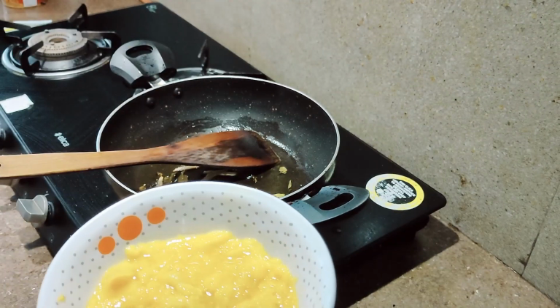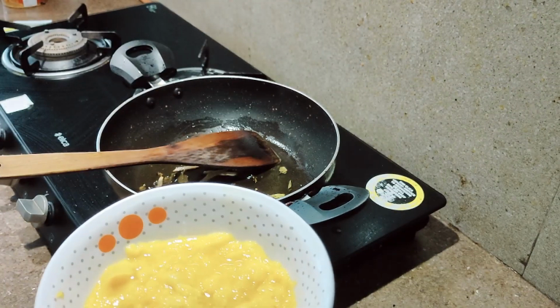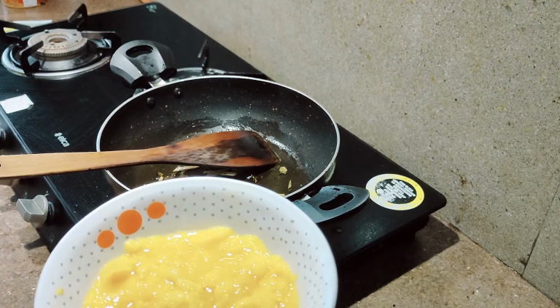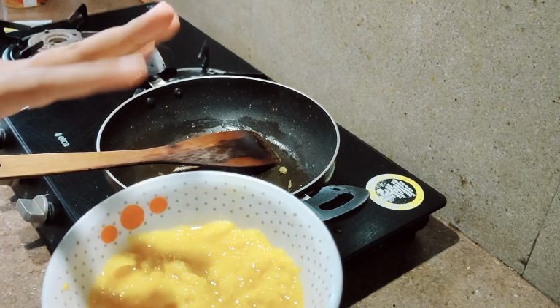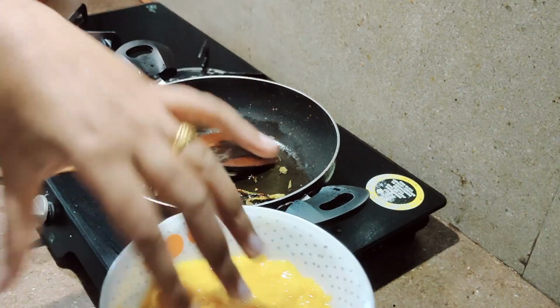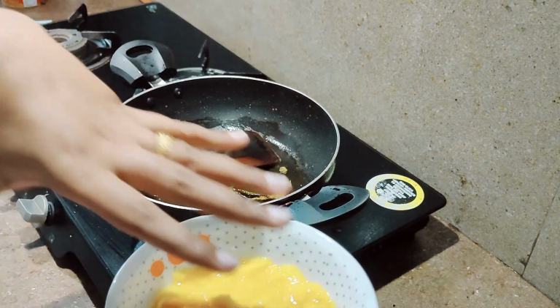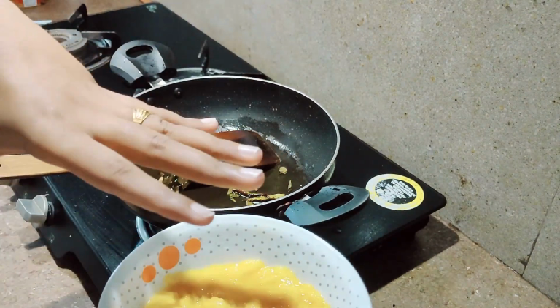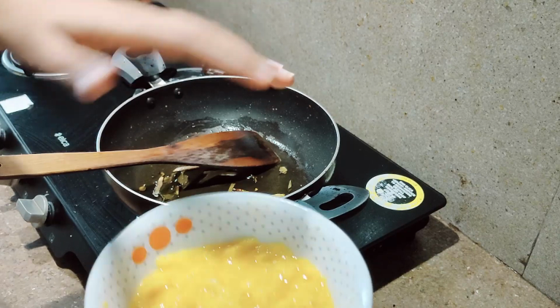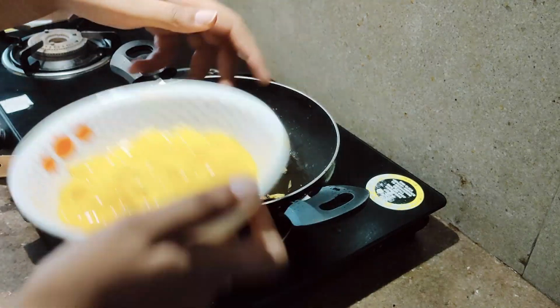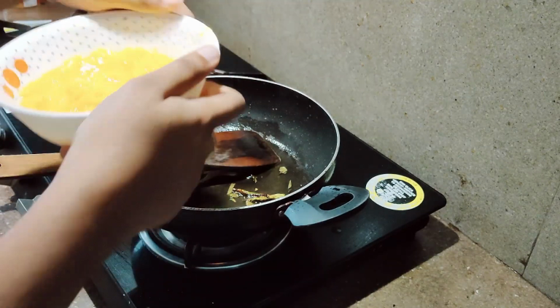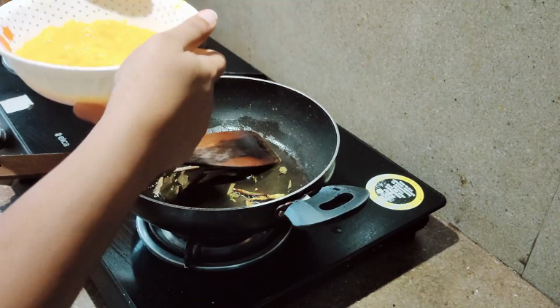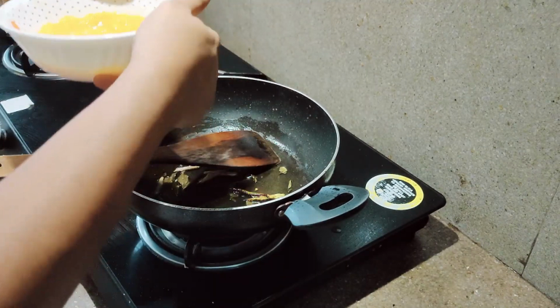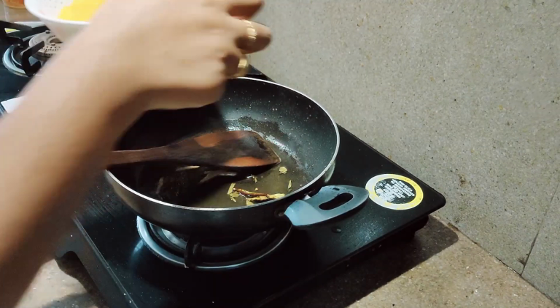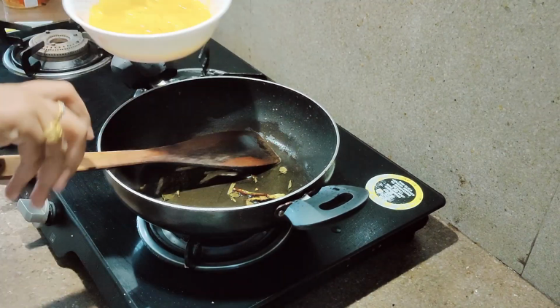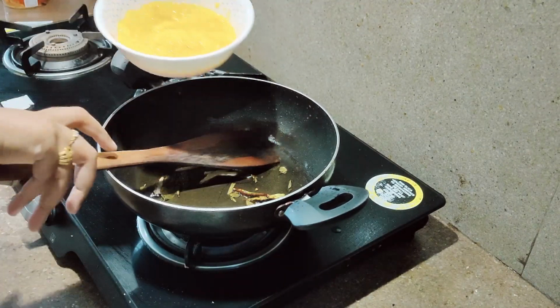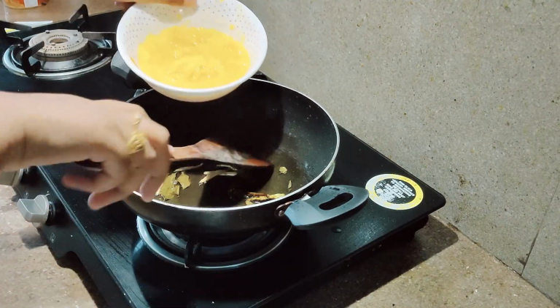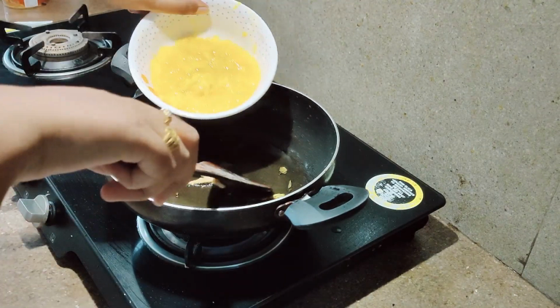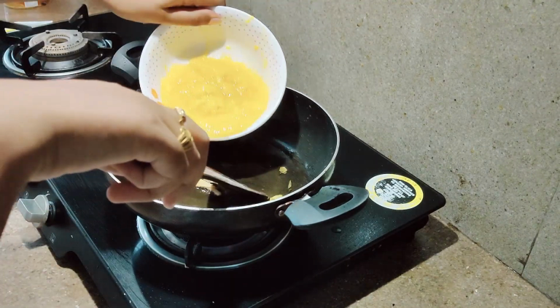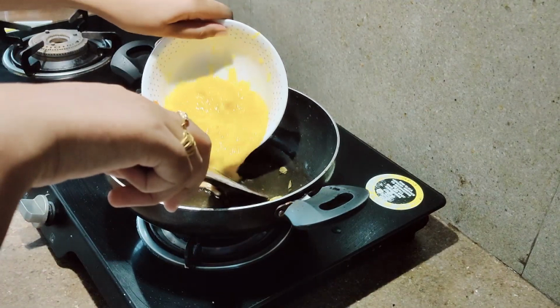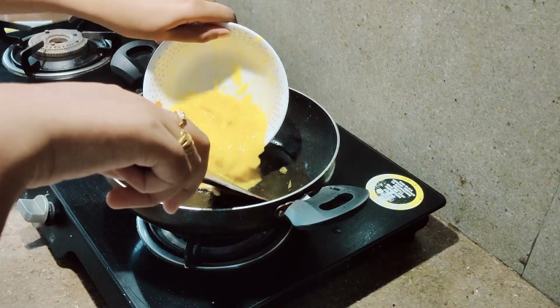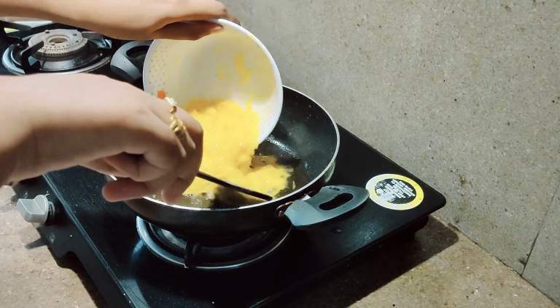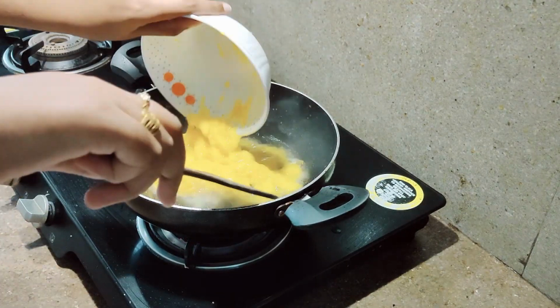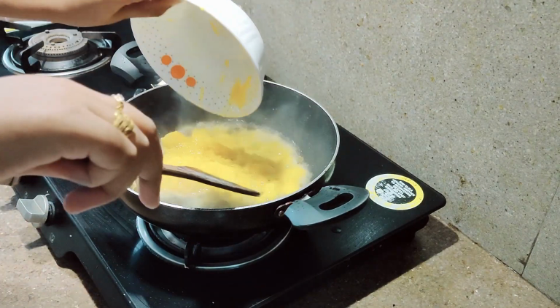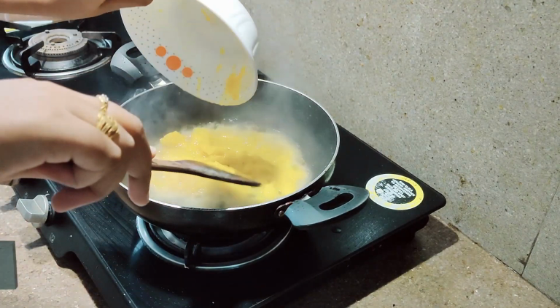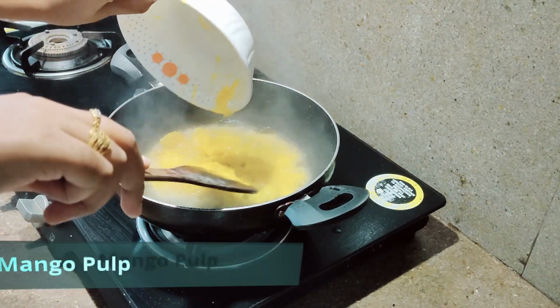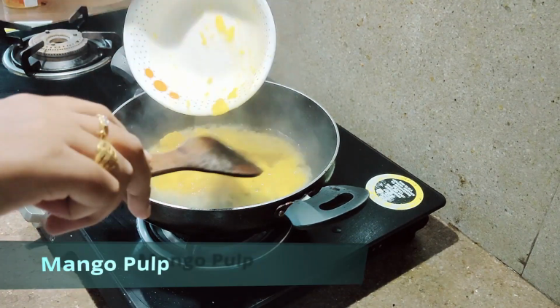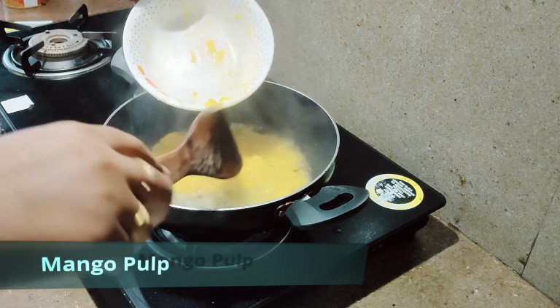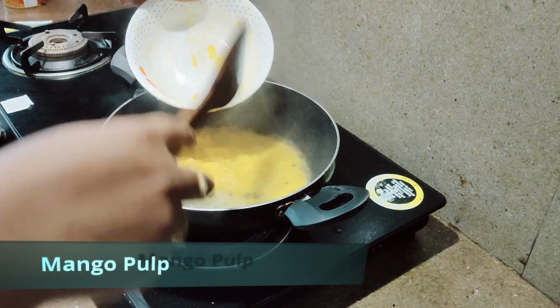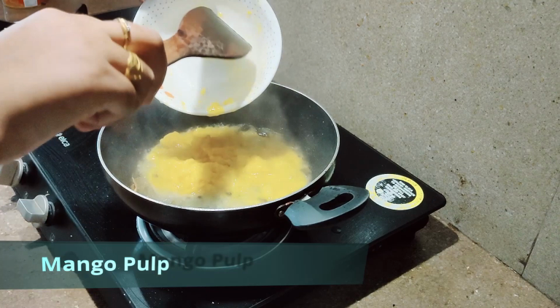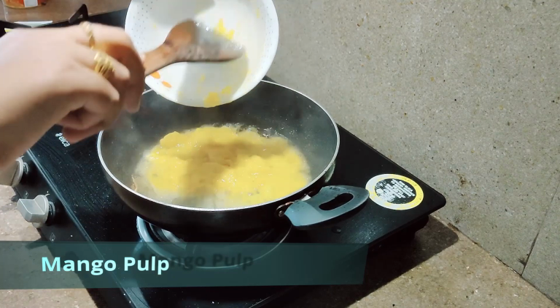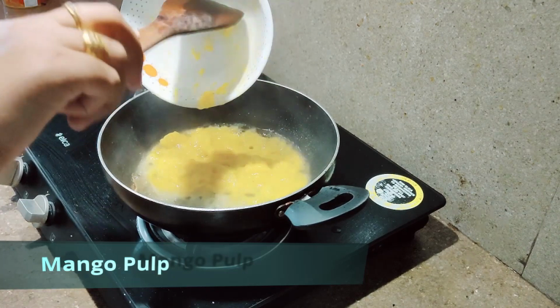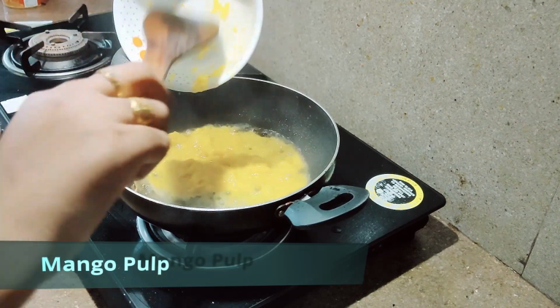Once that's cooked, you have to take the mango pulp. Please make sure it is in a pulp form.